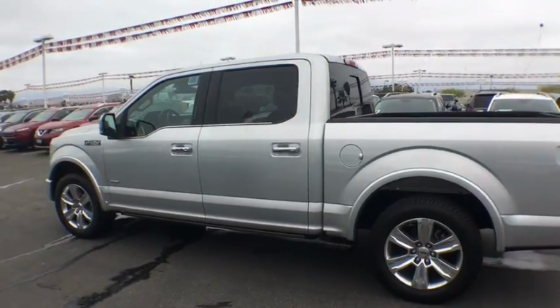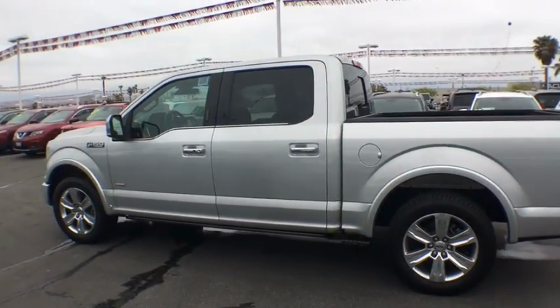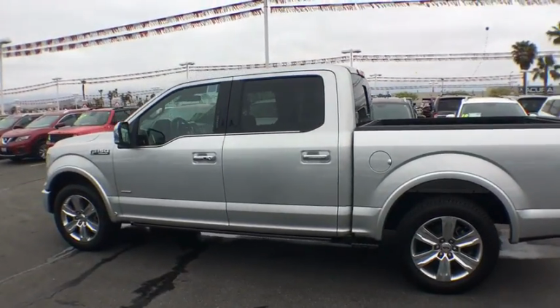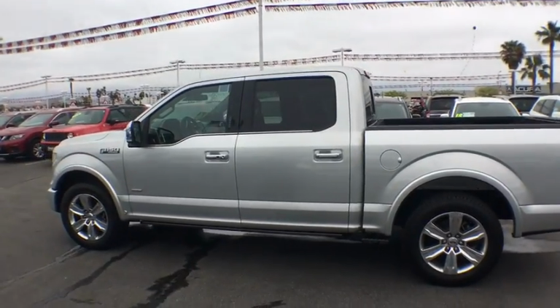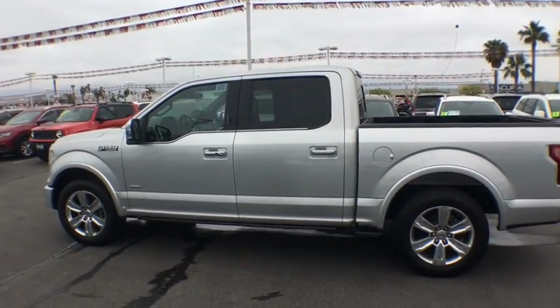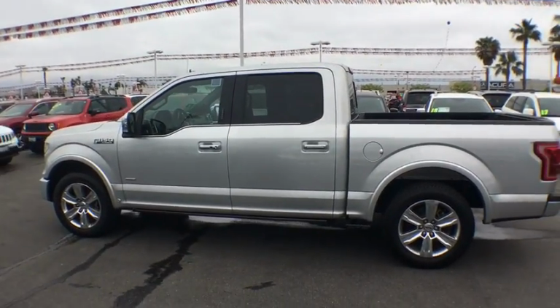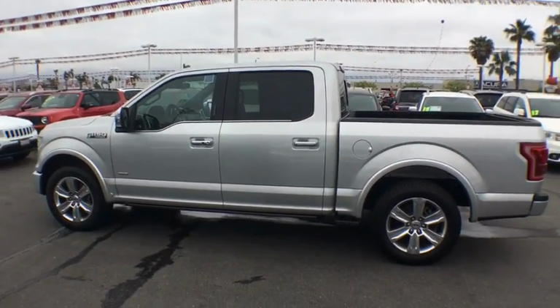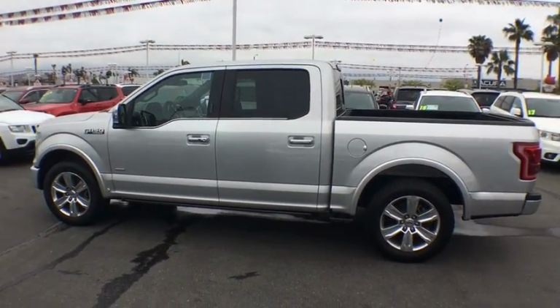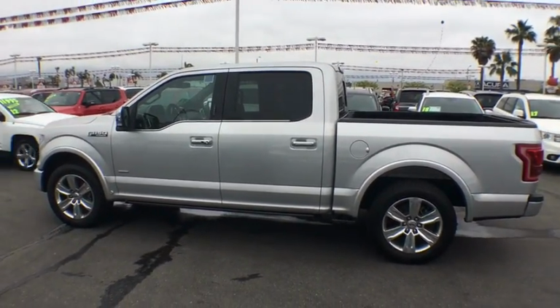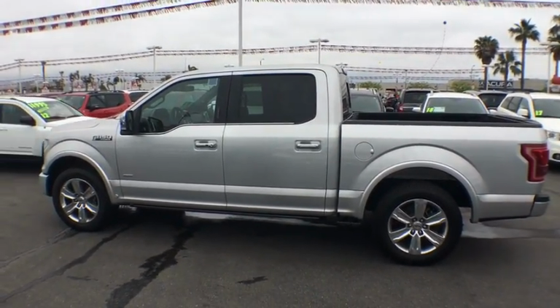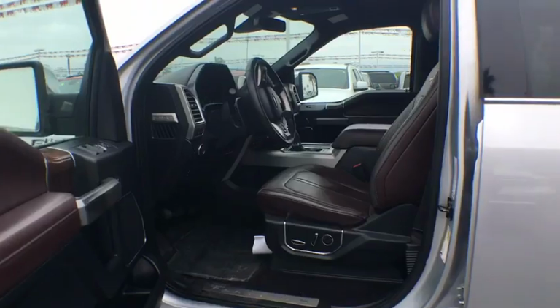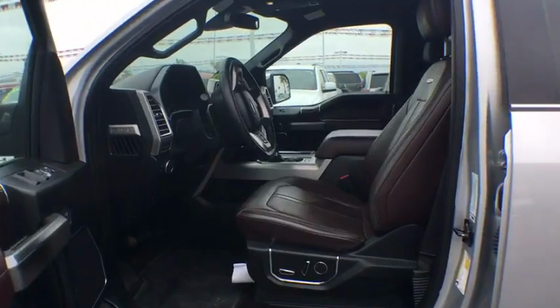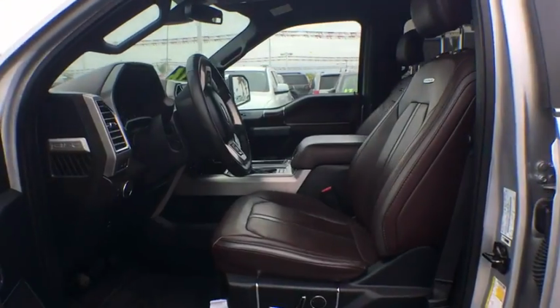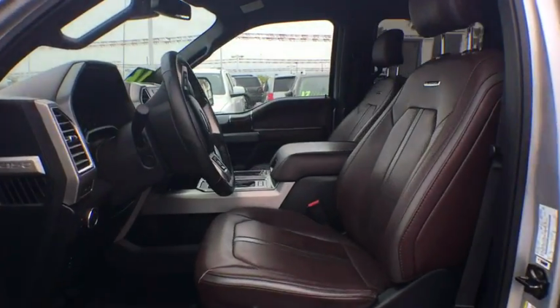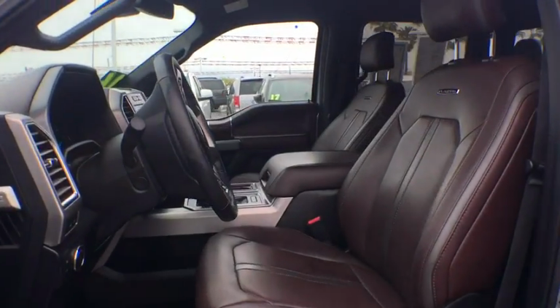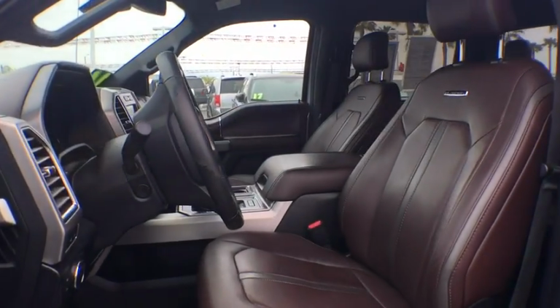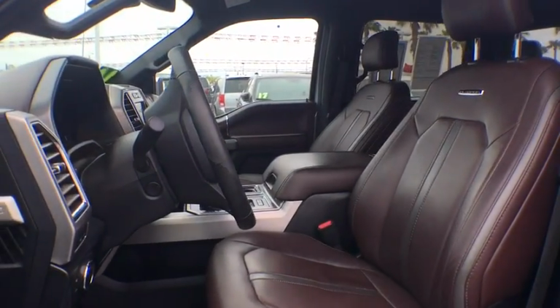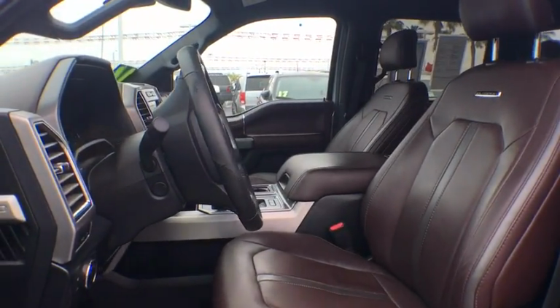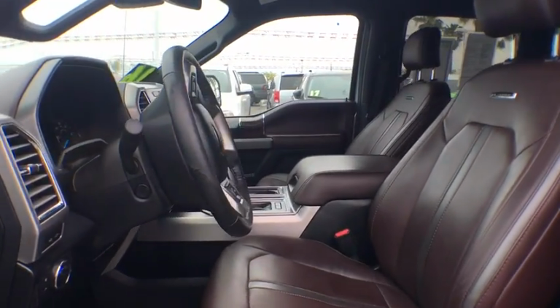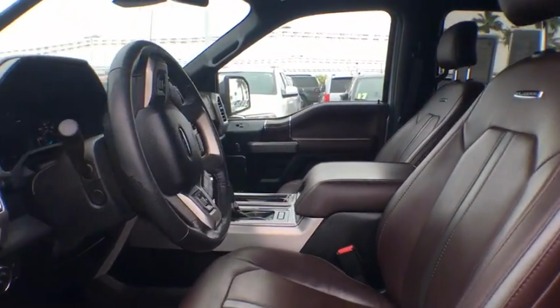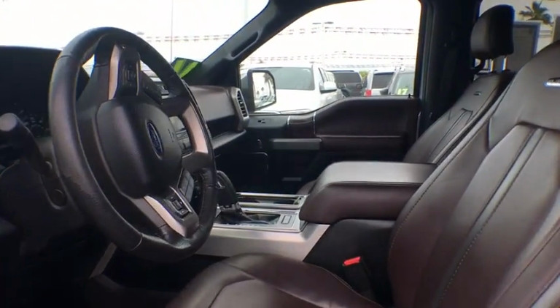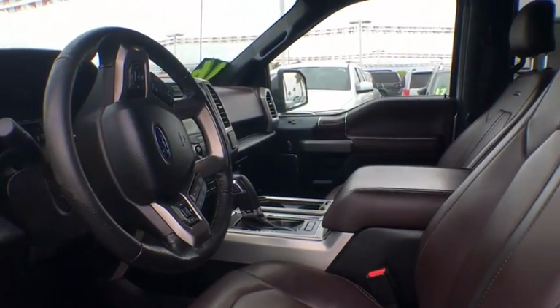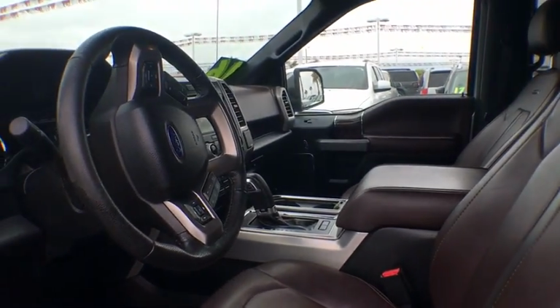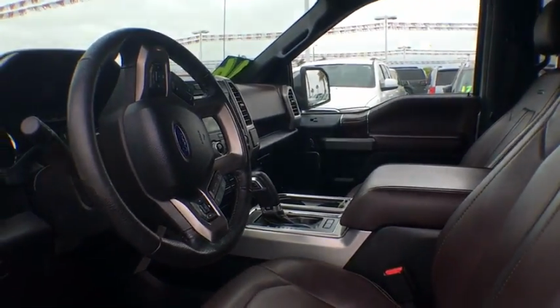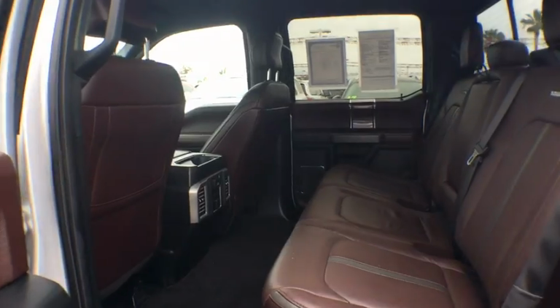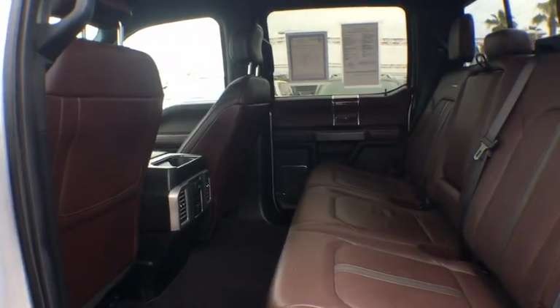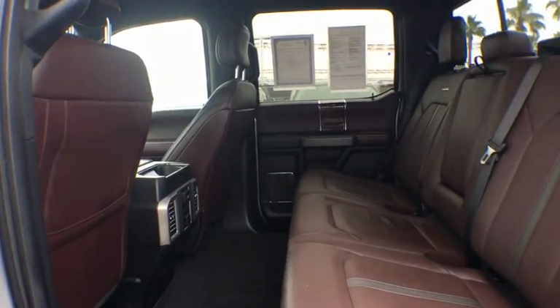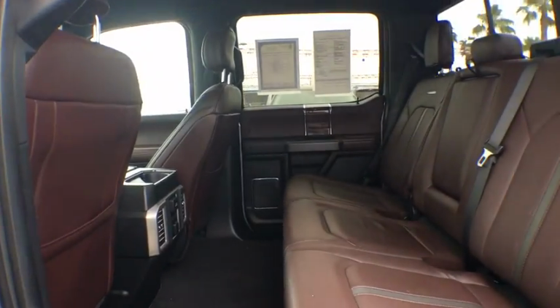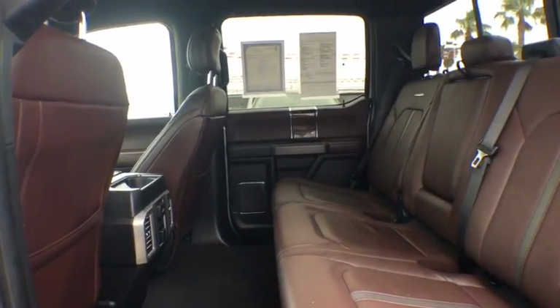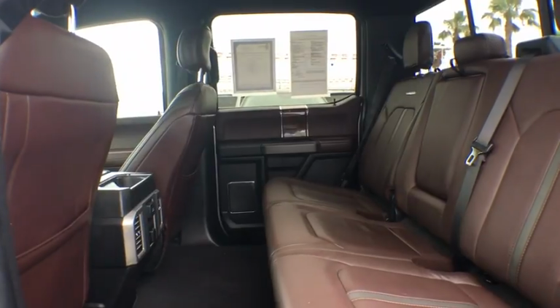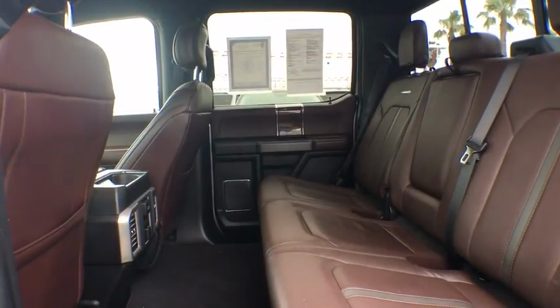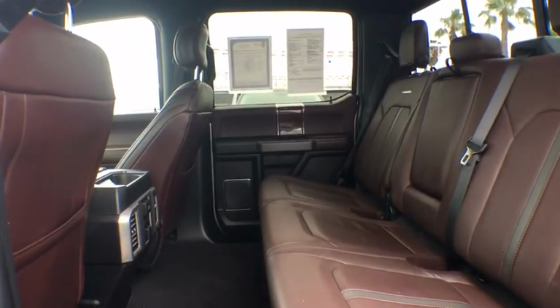Rear head airbag, brake assist, variable speed intermittent wipers, passenger vanity mirror, rear wheel drive, pass-through rear seat, engine immobilizer.